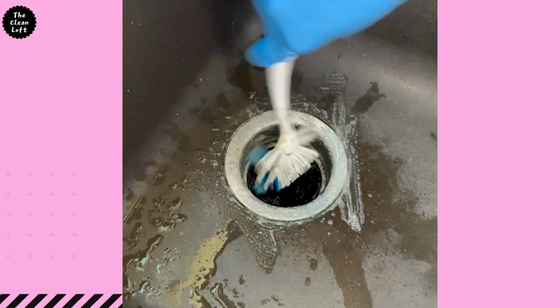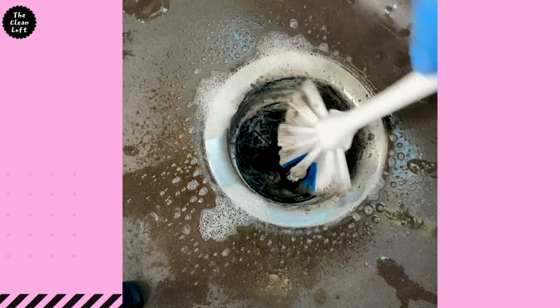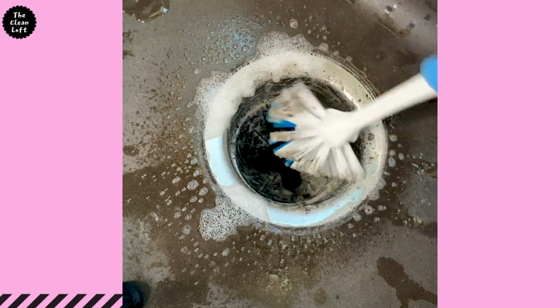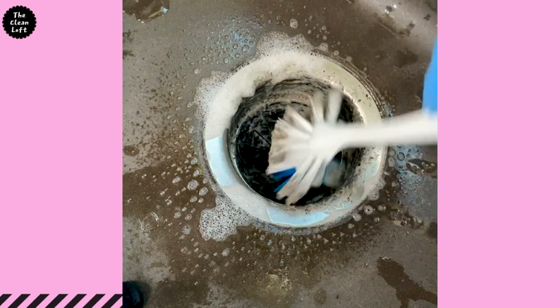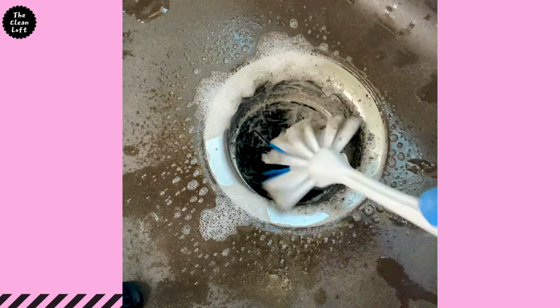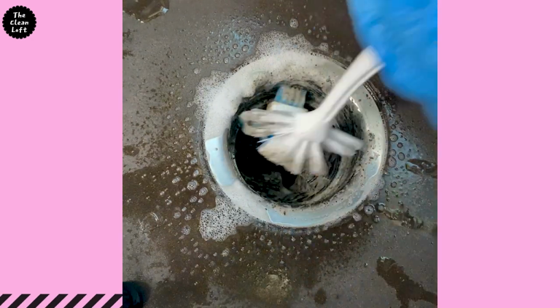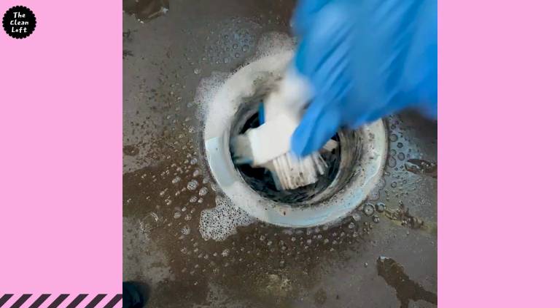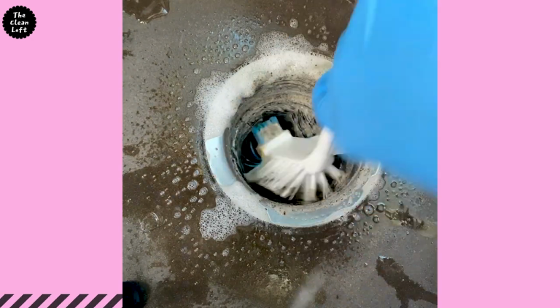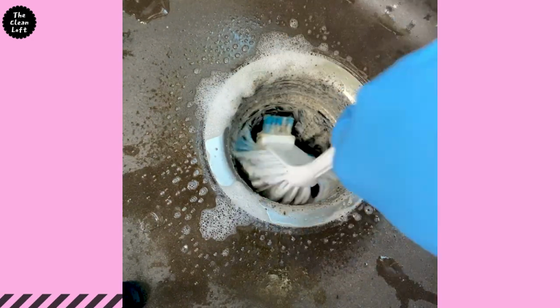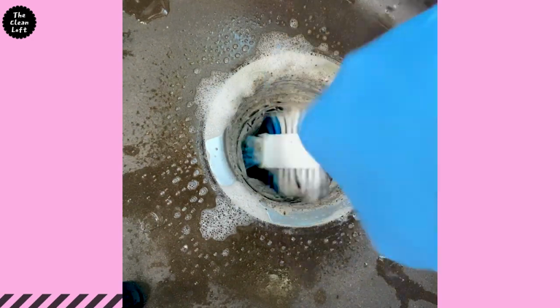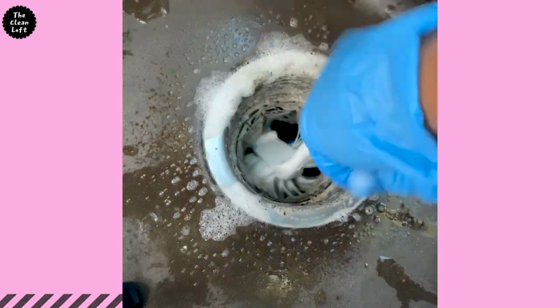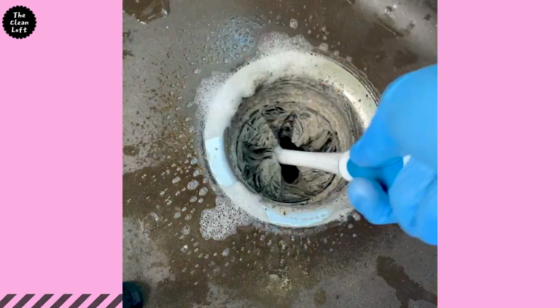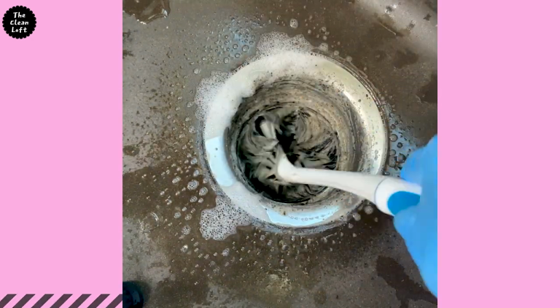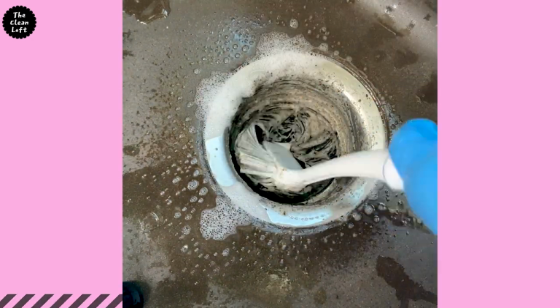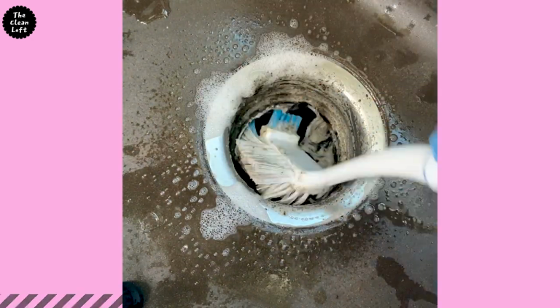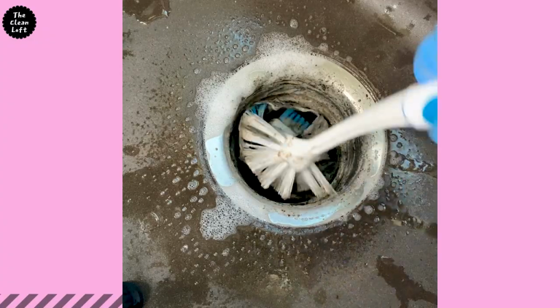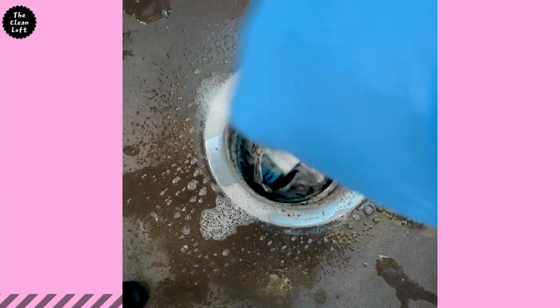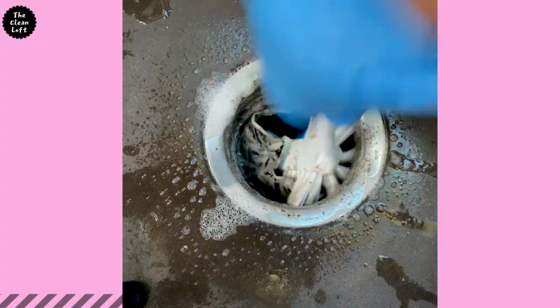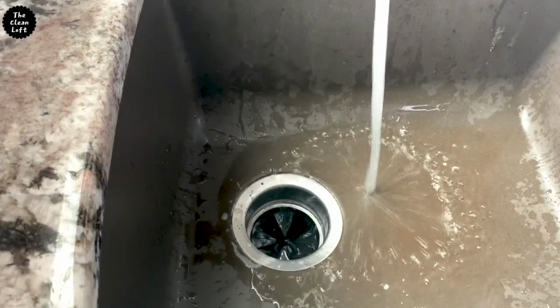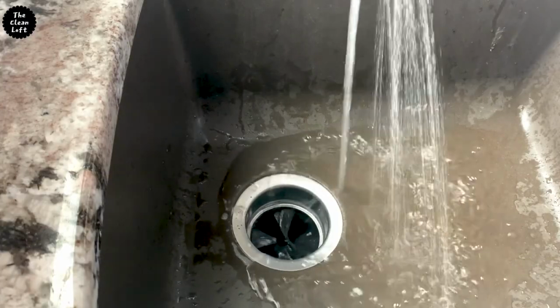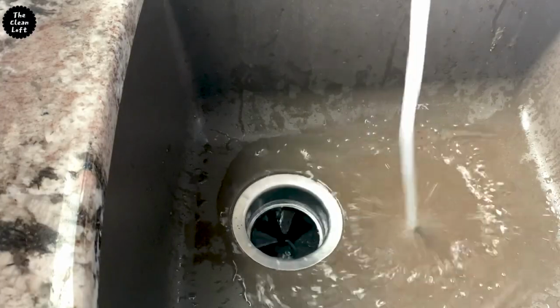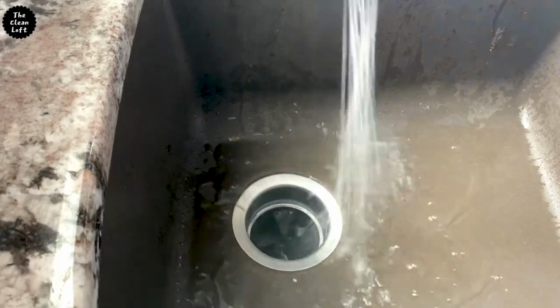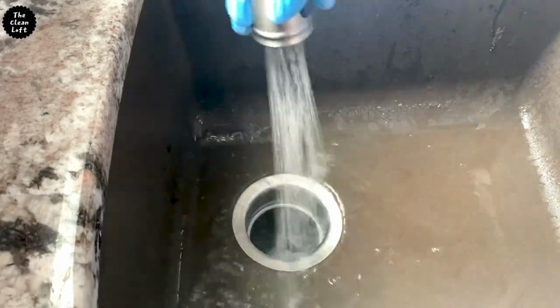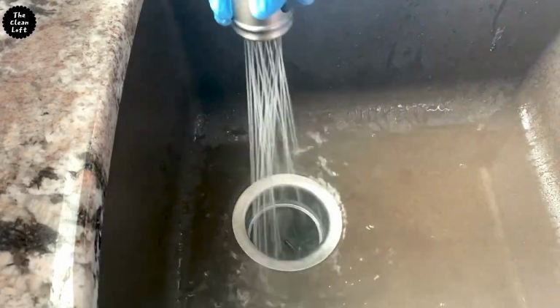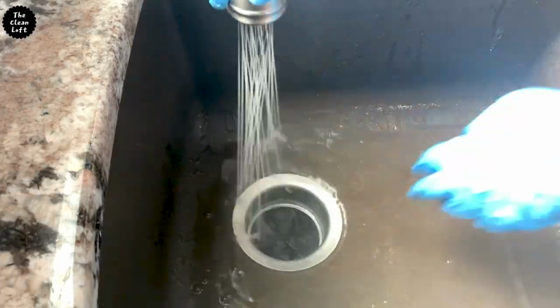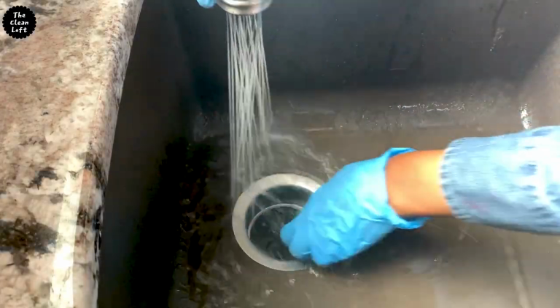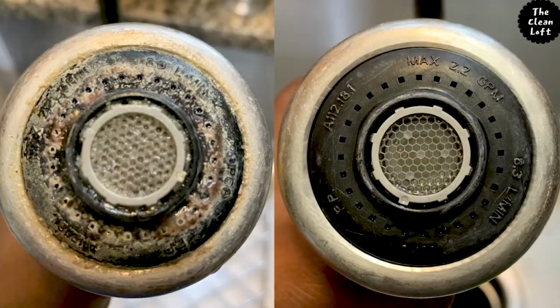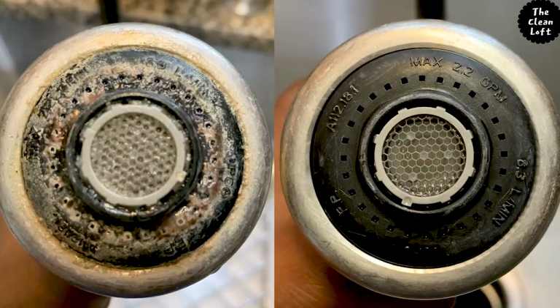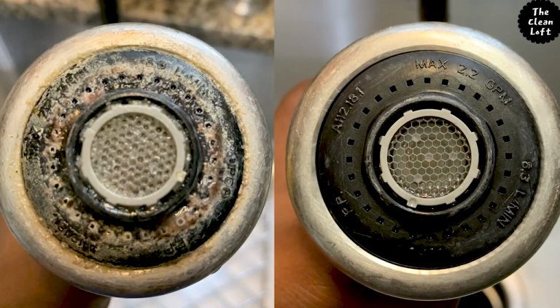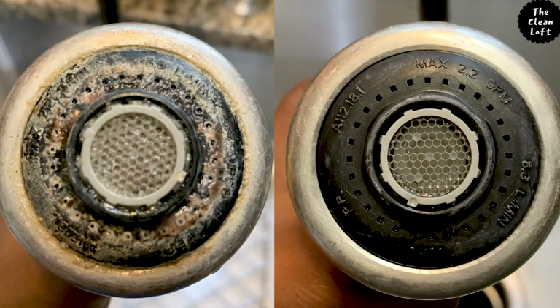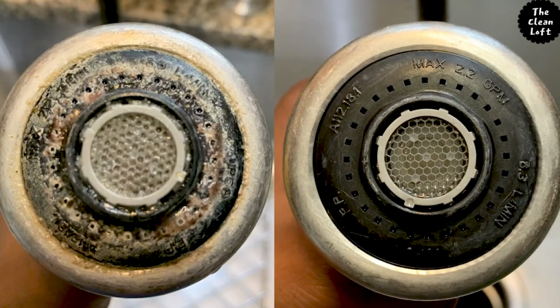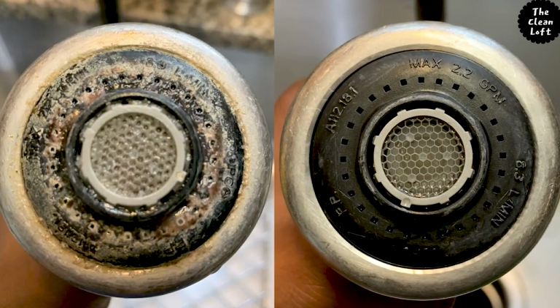Look how dirty this is. Make sure you clean under the splash guard because that area hides a lot of dirt, just like under the kitchen or bathroom faucet. I'm not kidding y'all. Check out this video — you'll see for yourself.